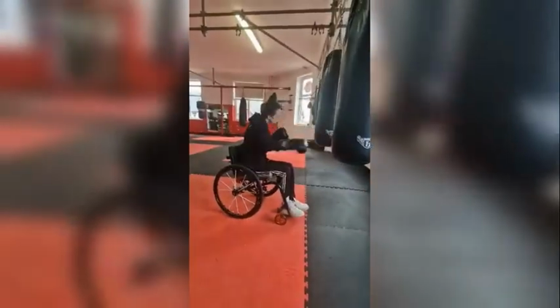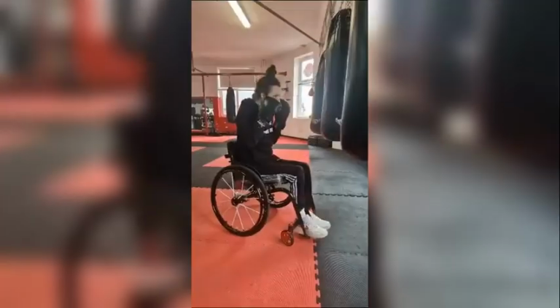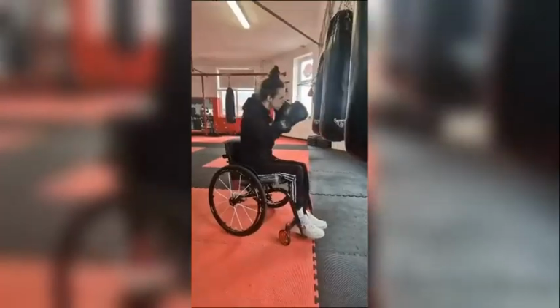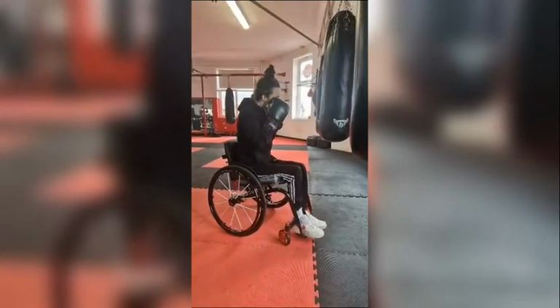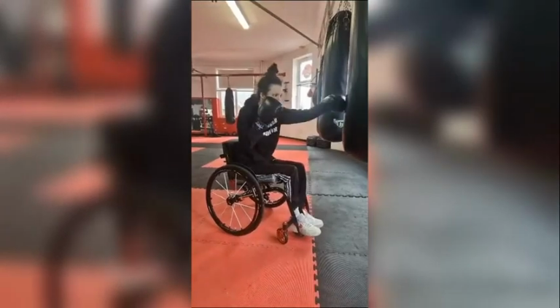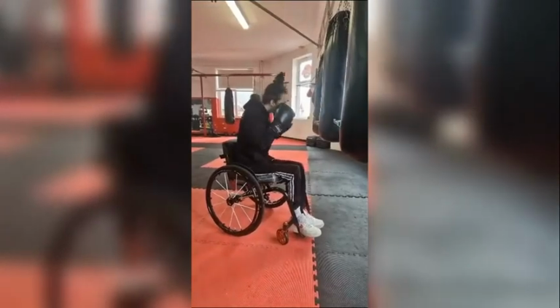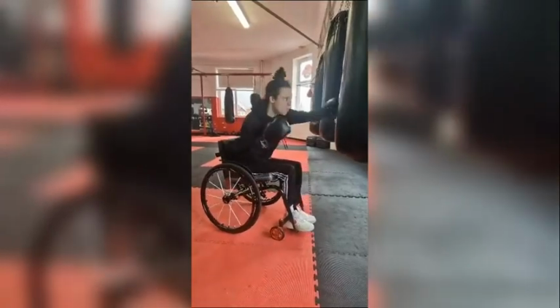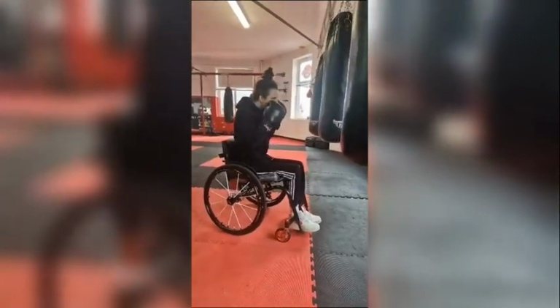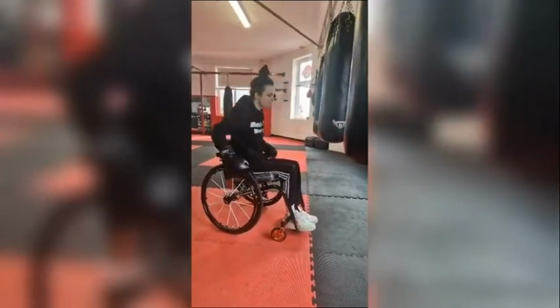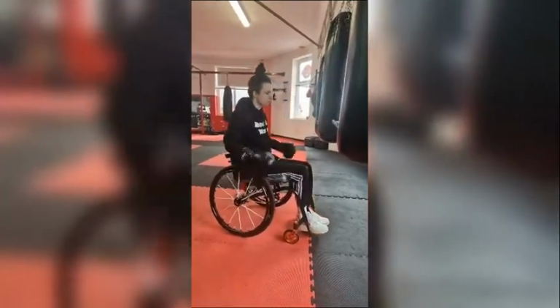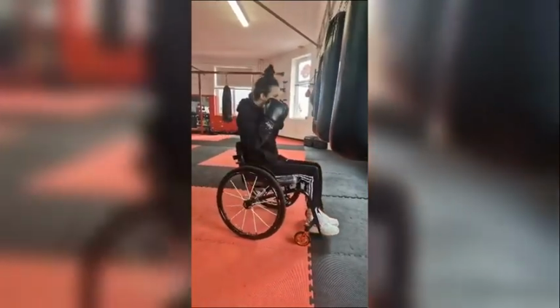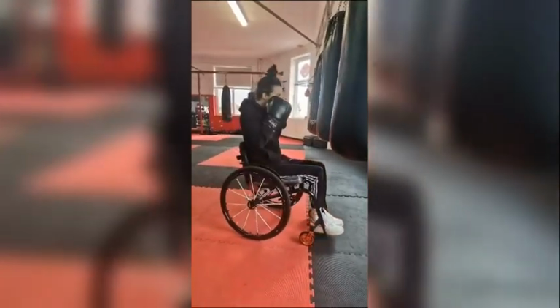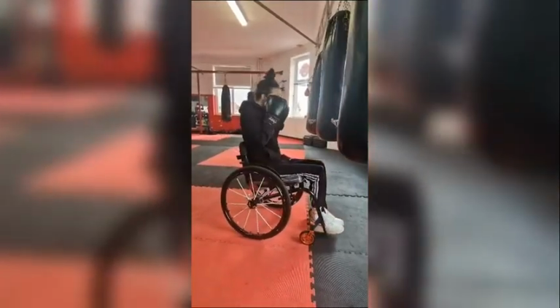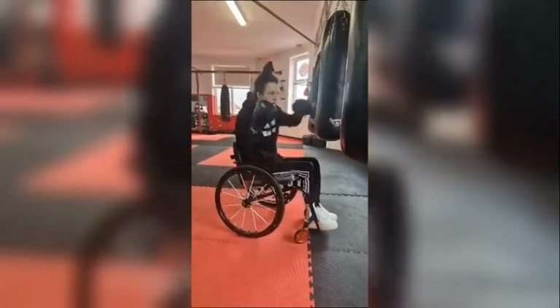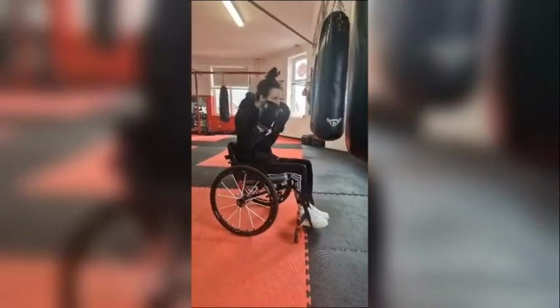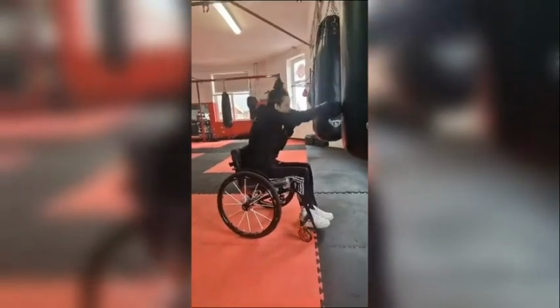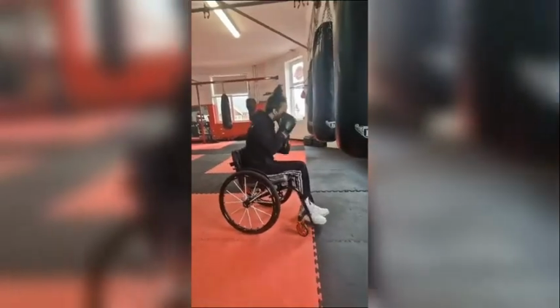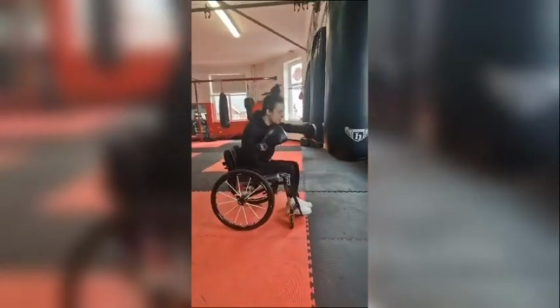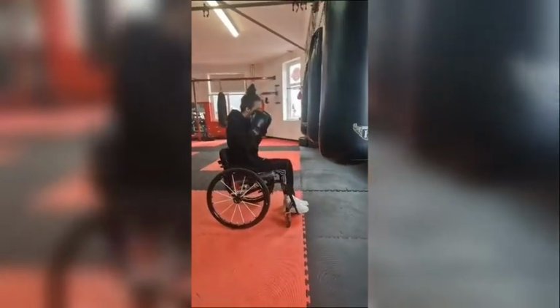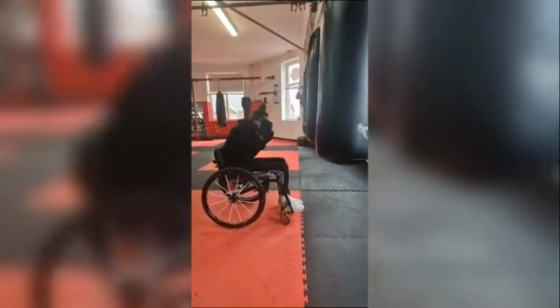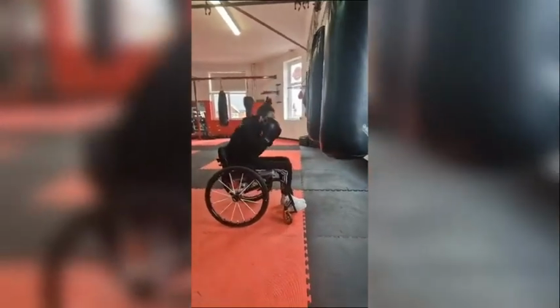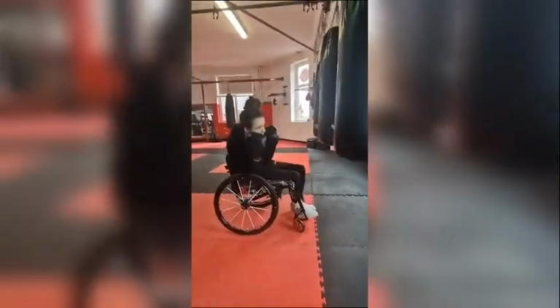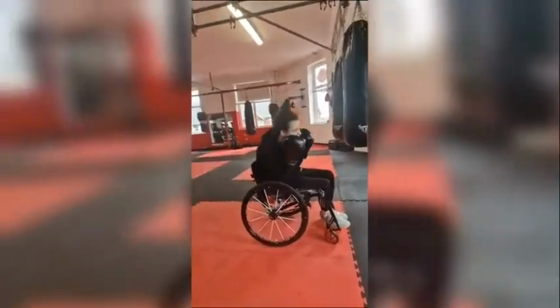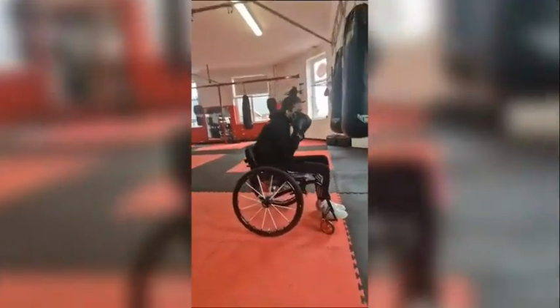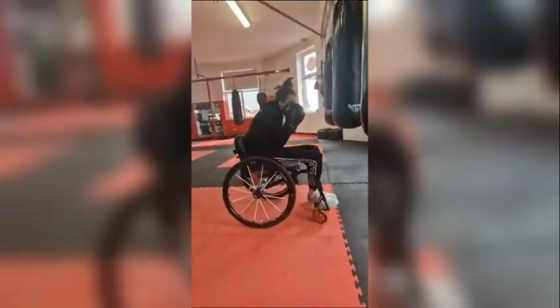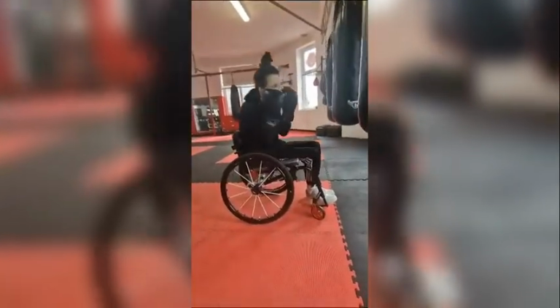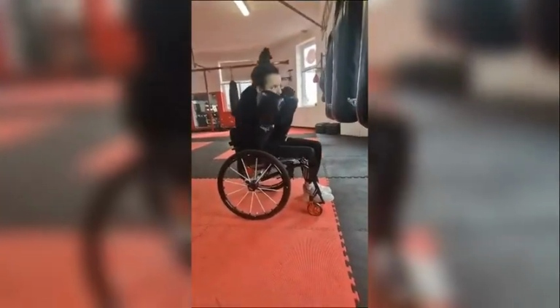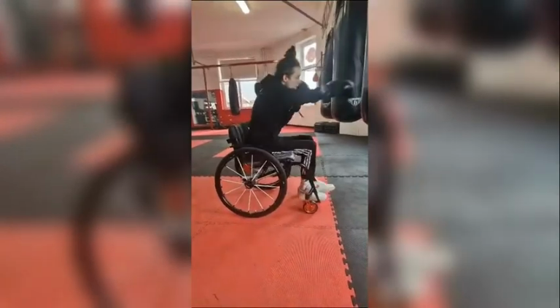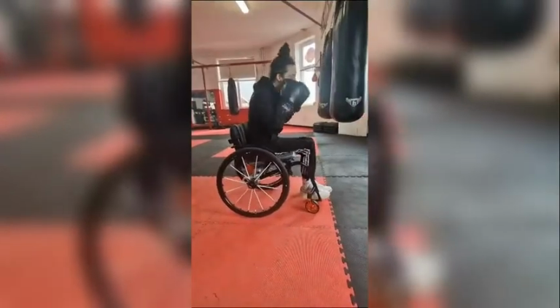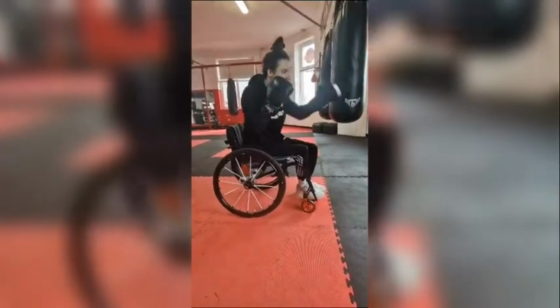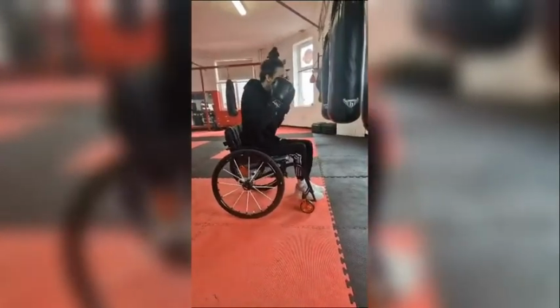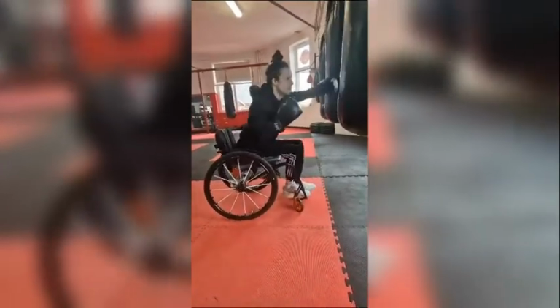Try adding in some other moves as well. So this time, rather than just punching forward, you're going to add in what's called a hook. A hook is to the side of the body. And why not try a little bit of weaving as well, so moving your entire body from side to side.